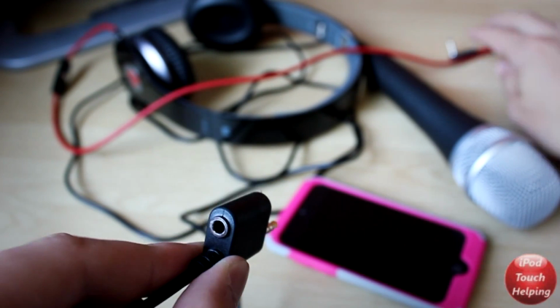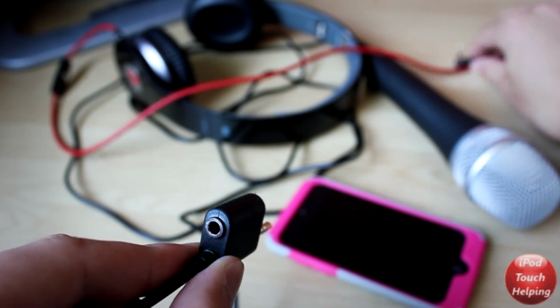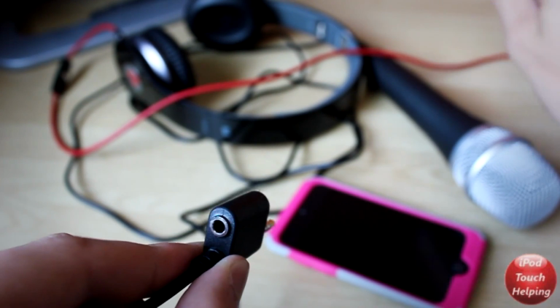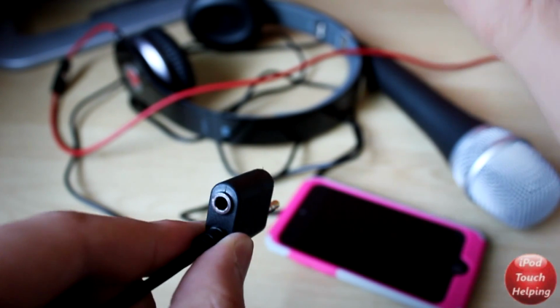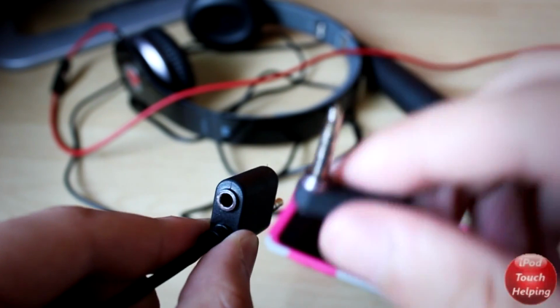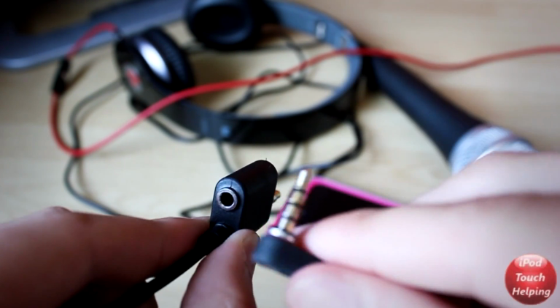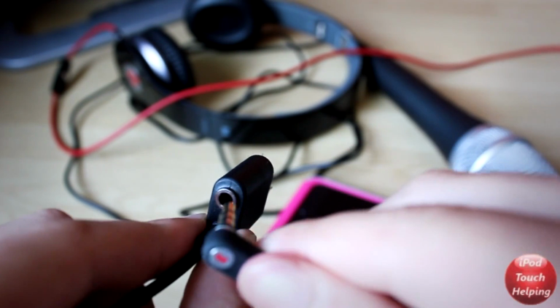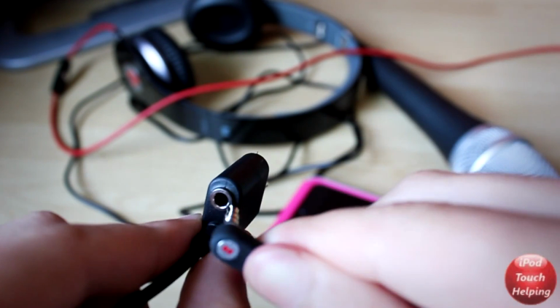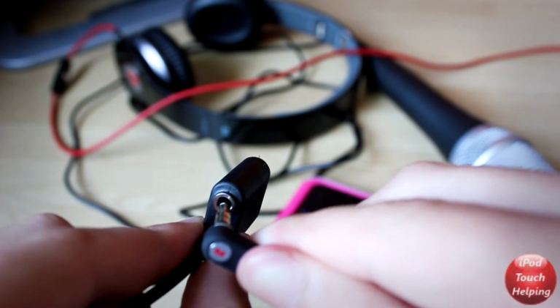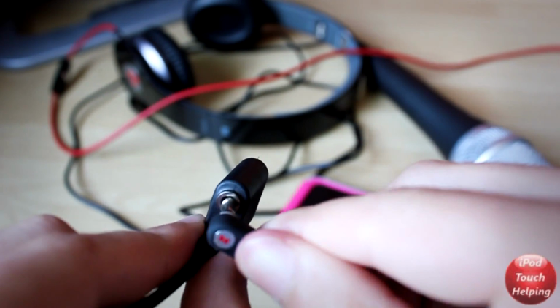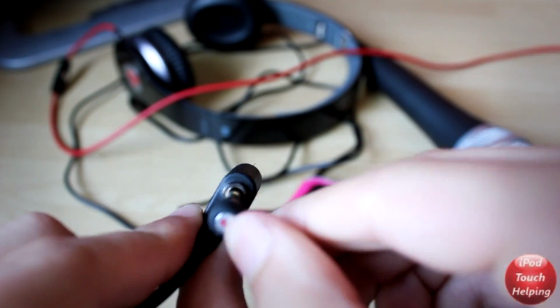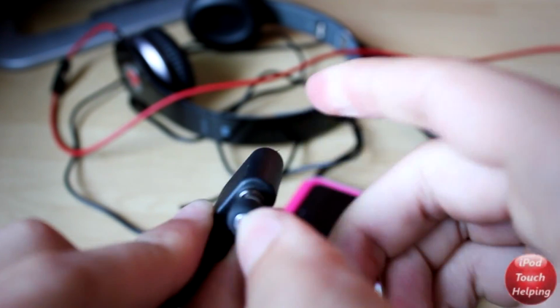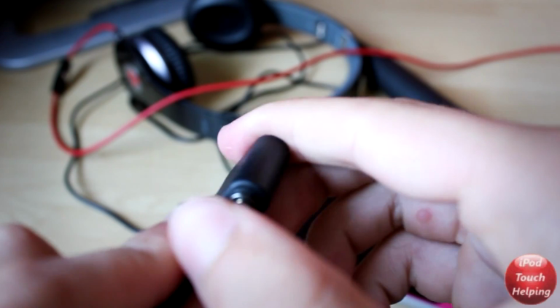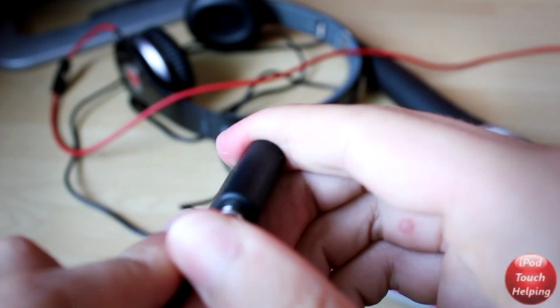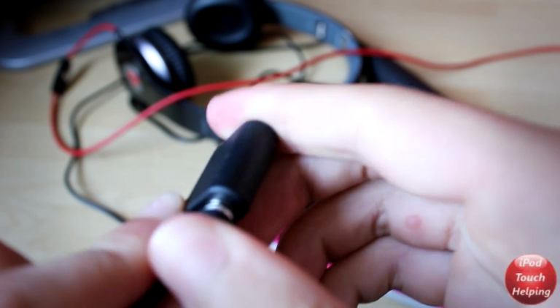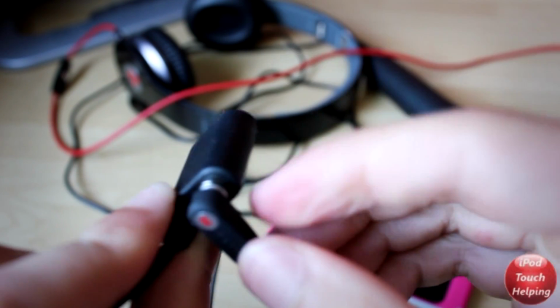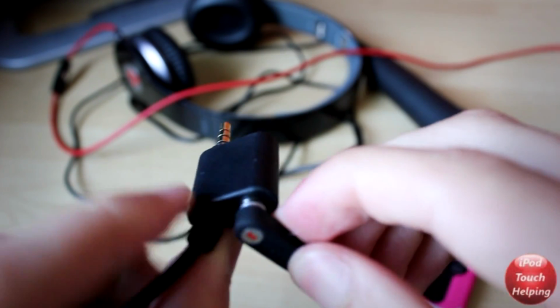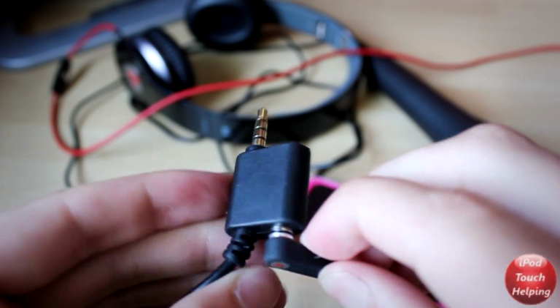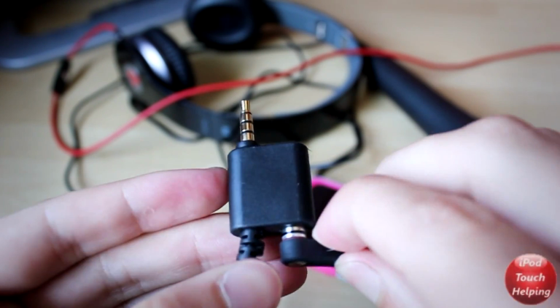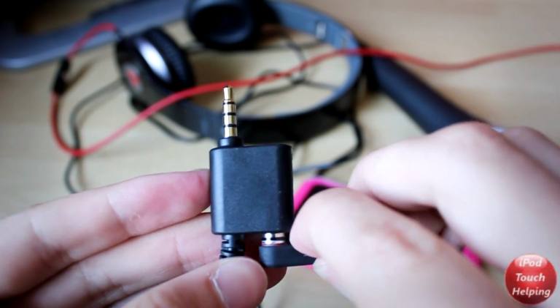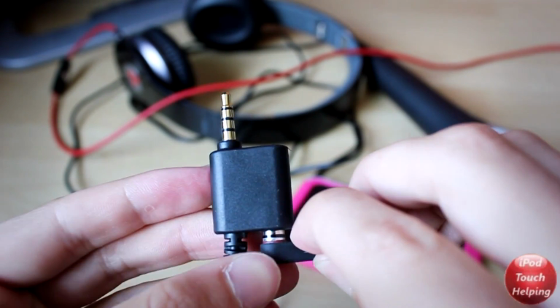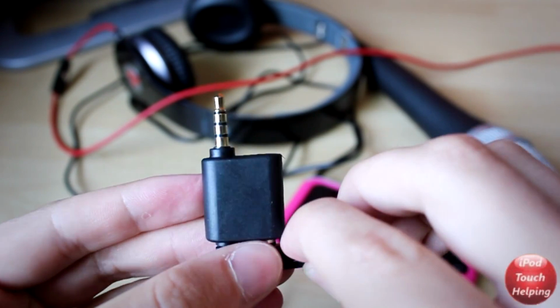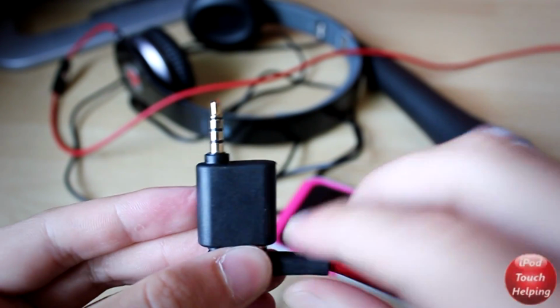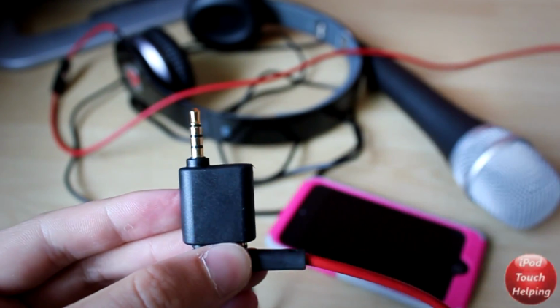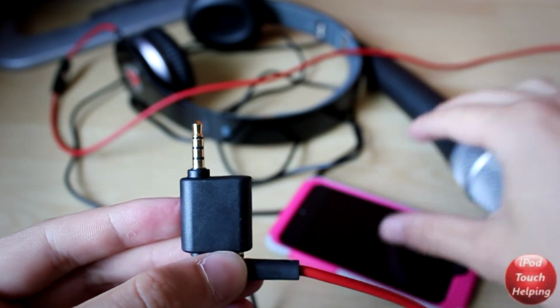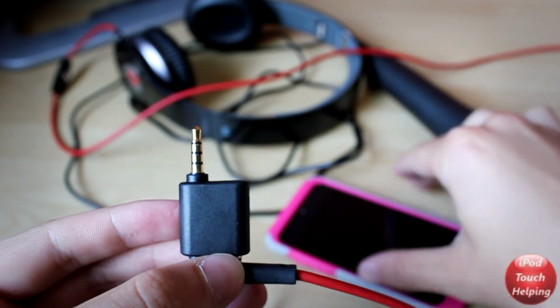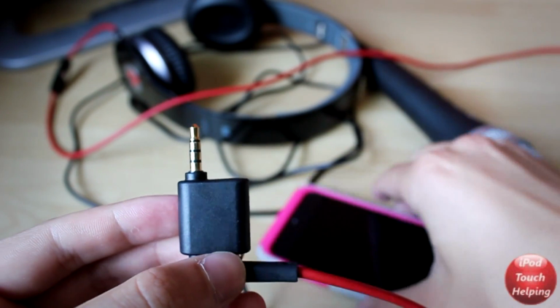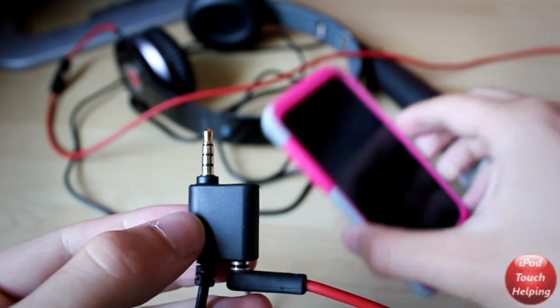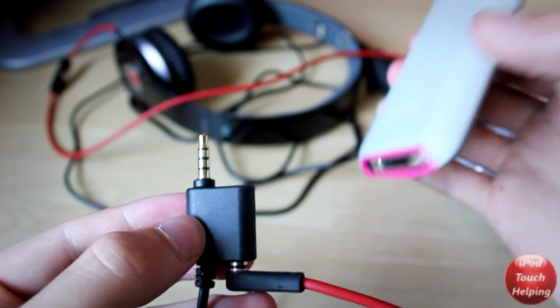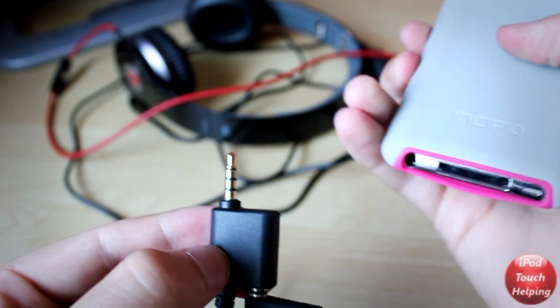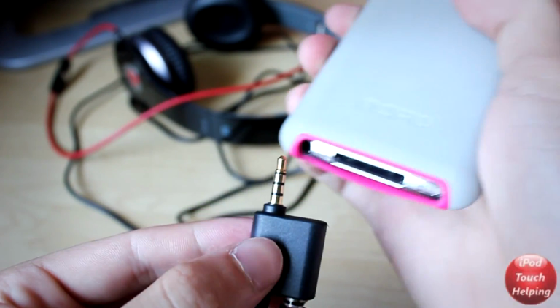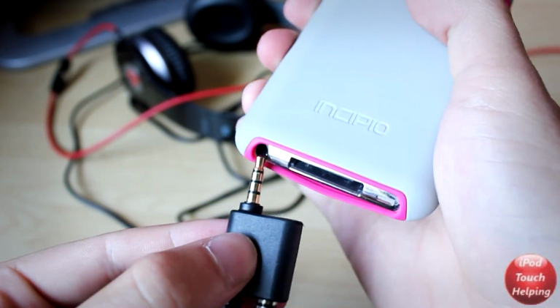It's got a dual mini jack connector so that you can plug in your headphones or speakers, and this will let you actually hear what you're recording at that time.